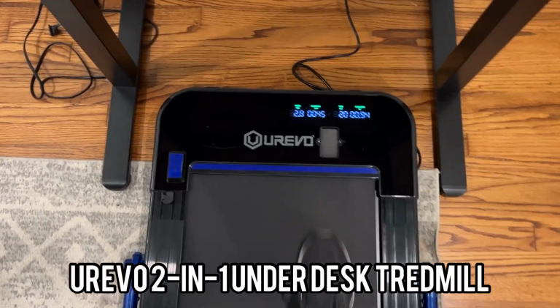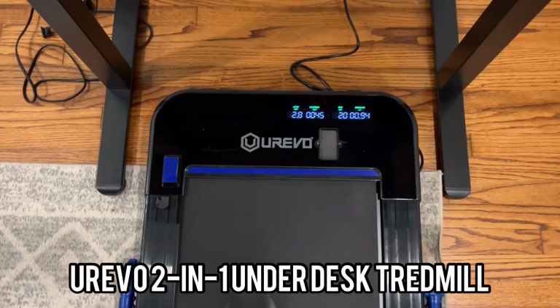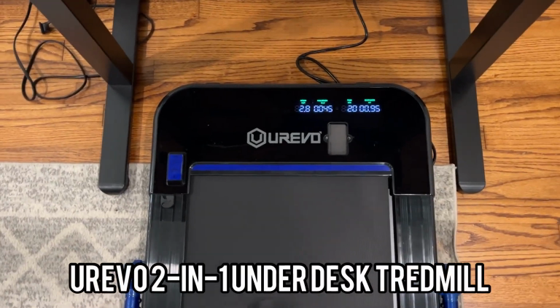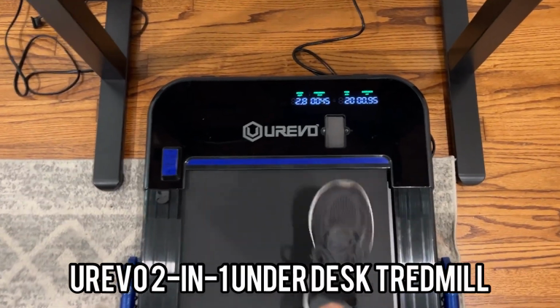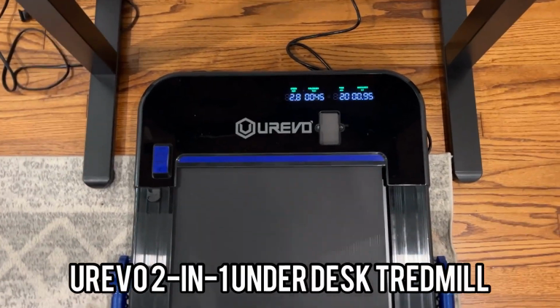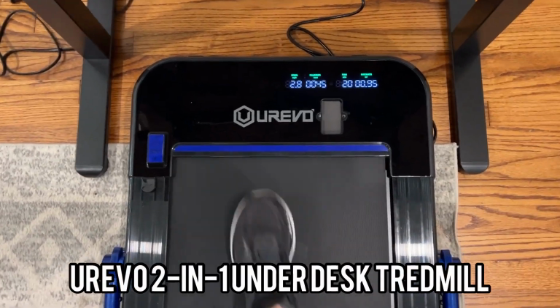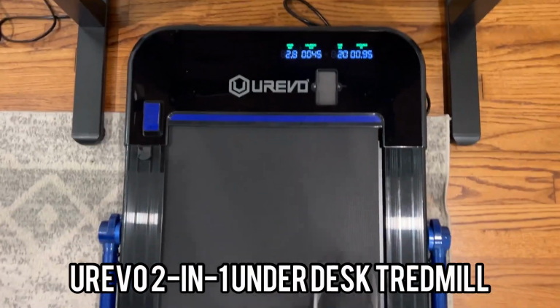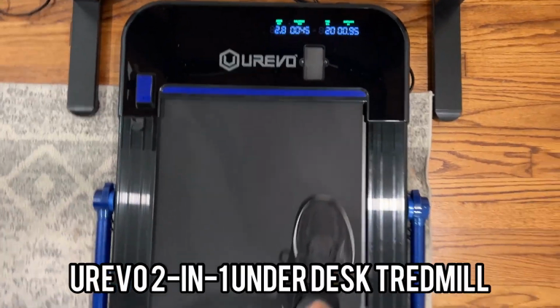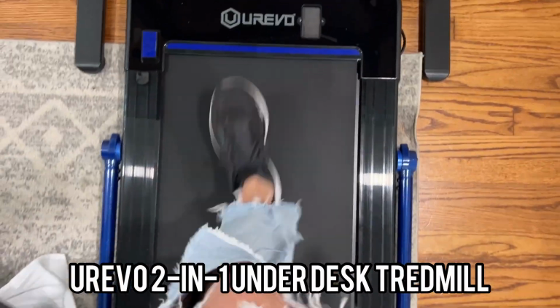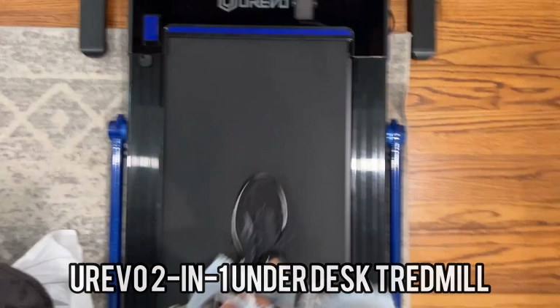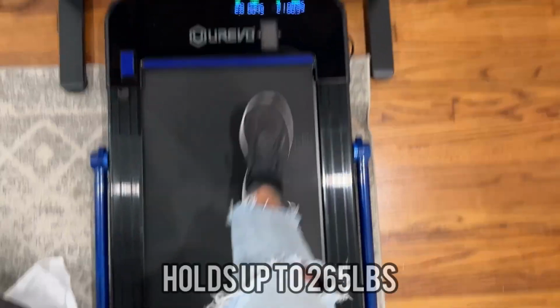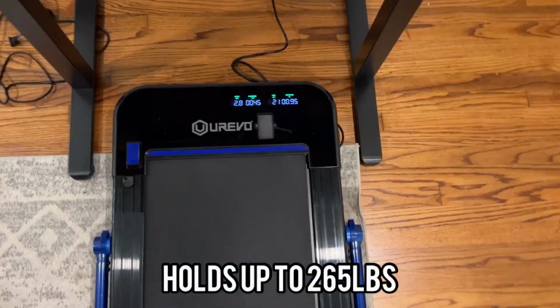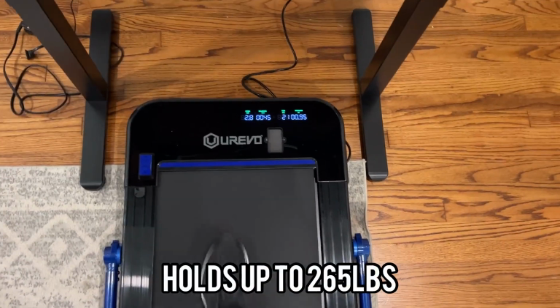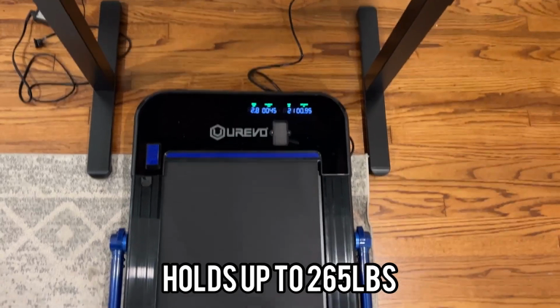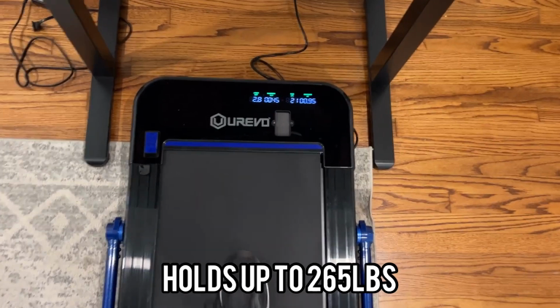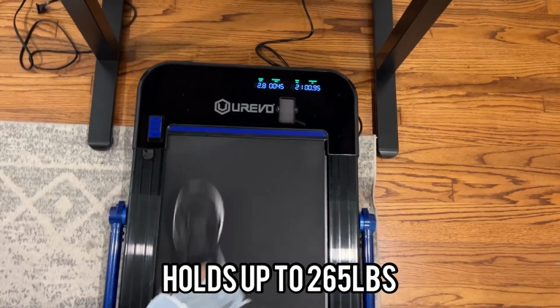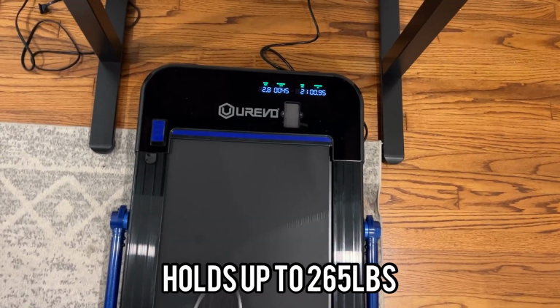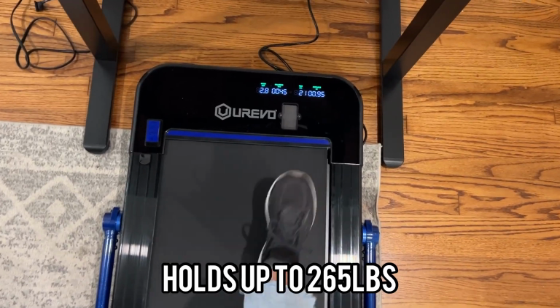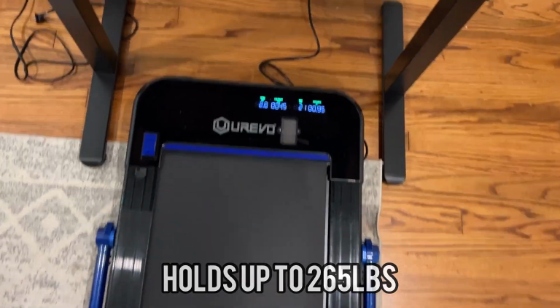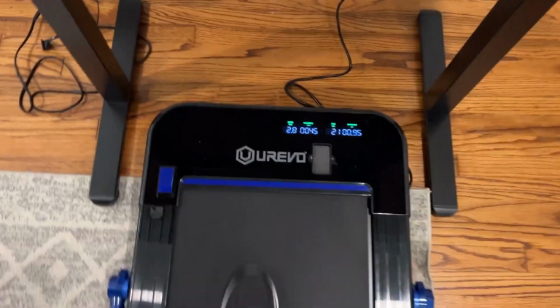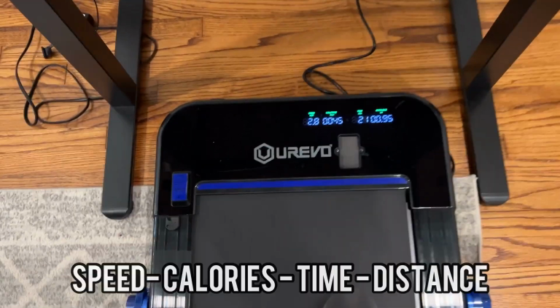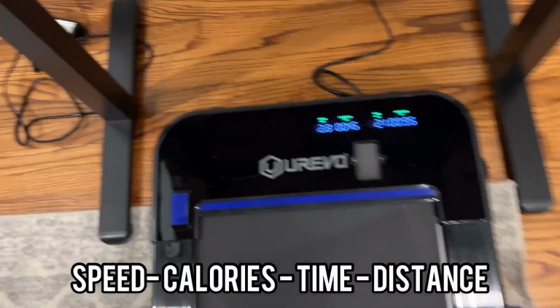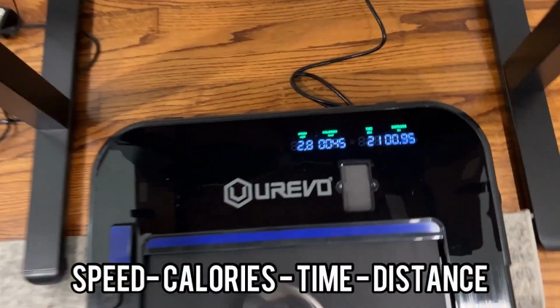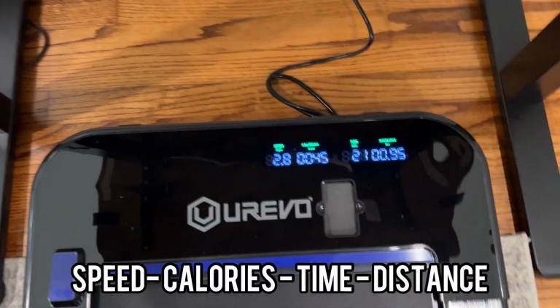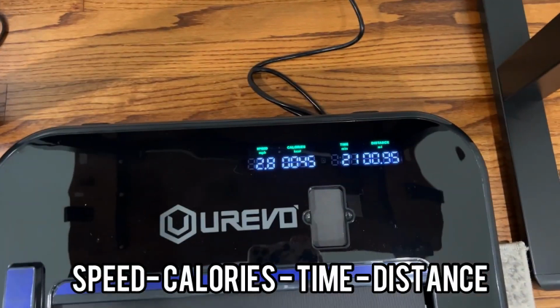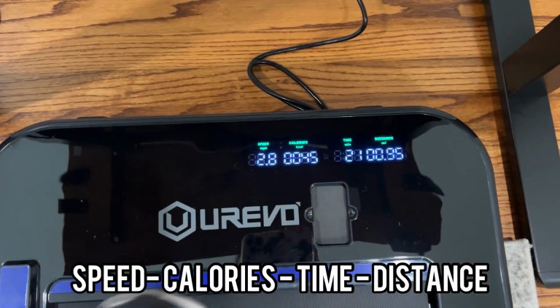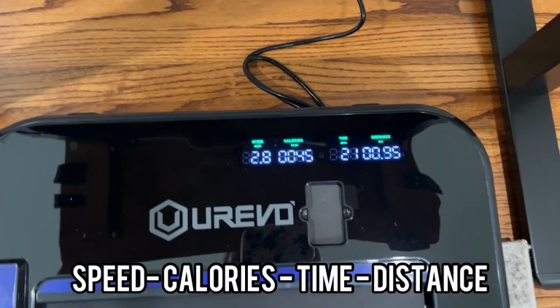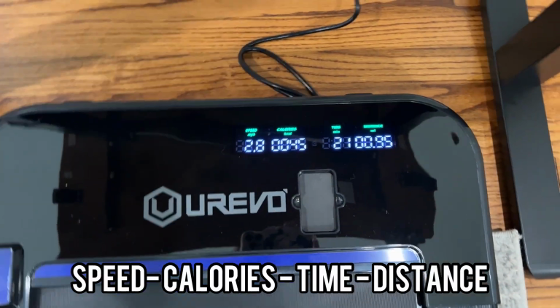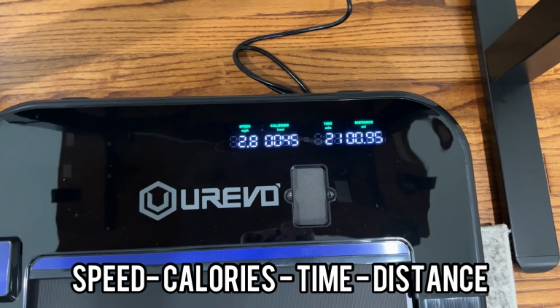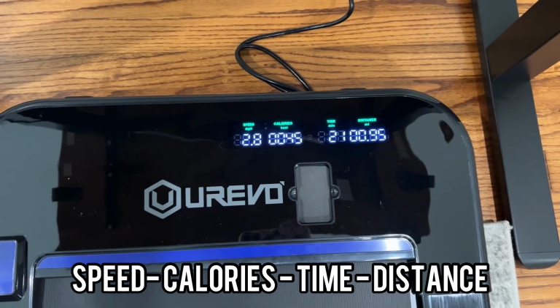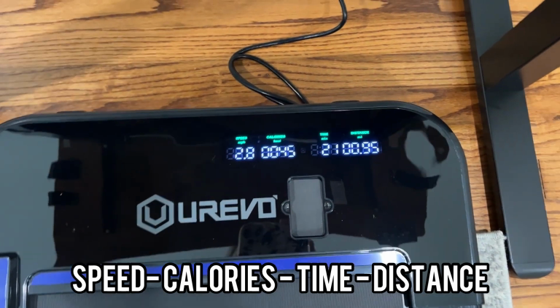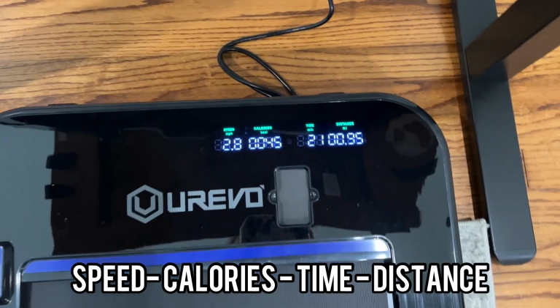Time for a review on this awesome two-in-one treadmill. It has absolutely everything — your speed, your calories, time, and distance.